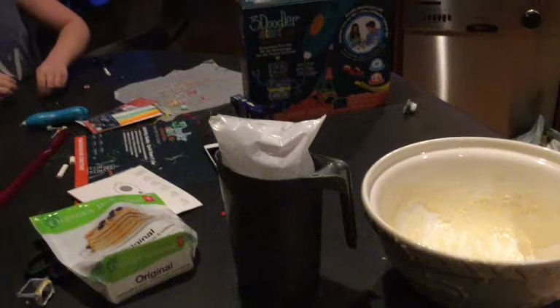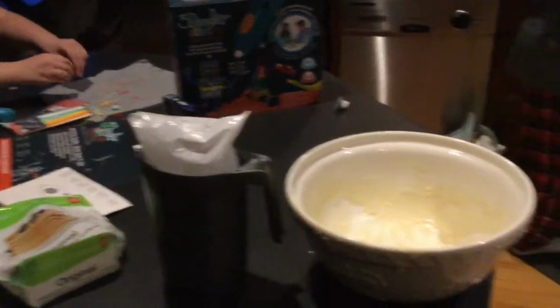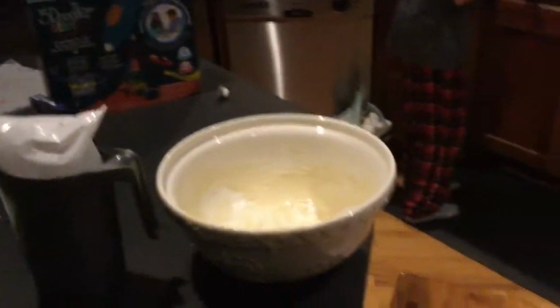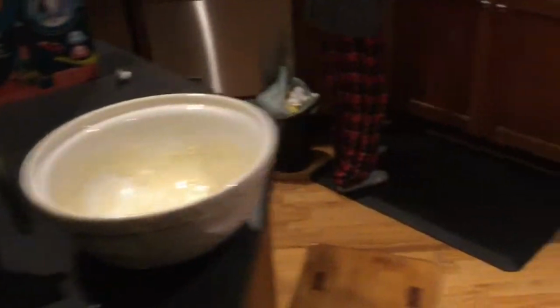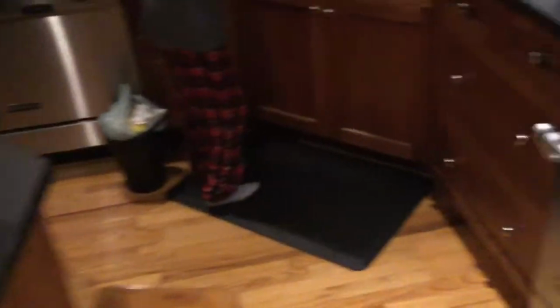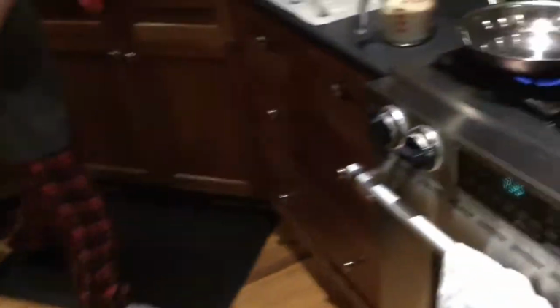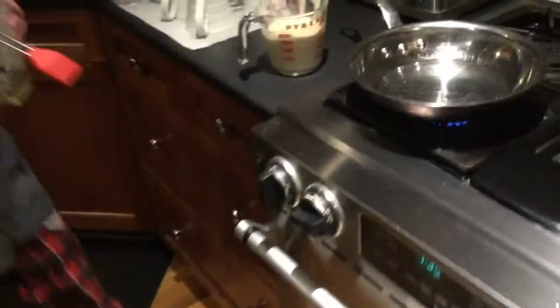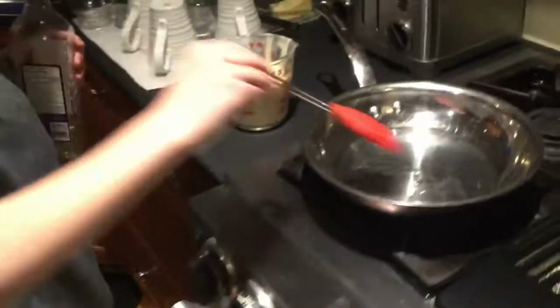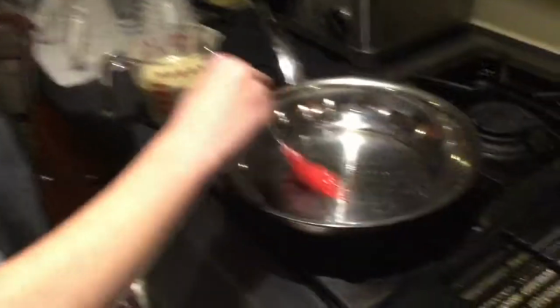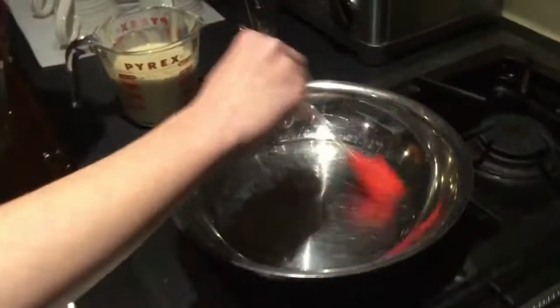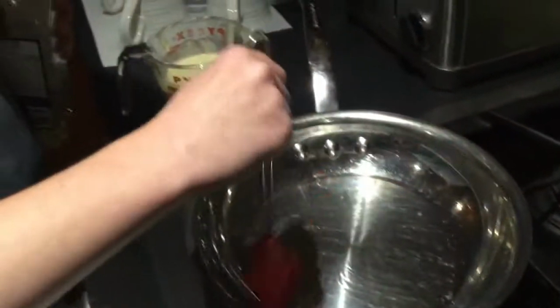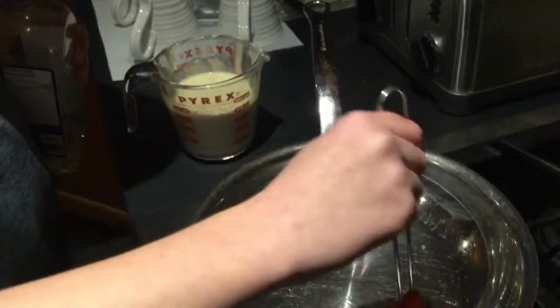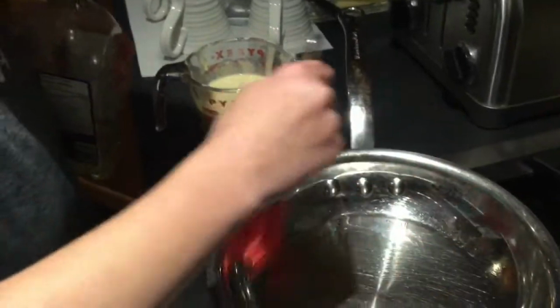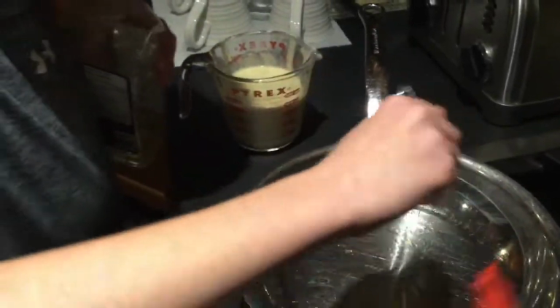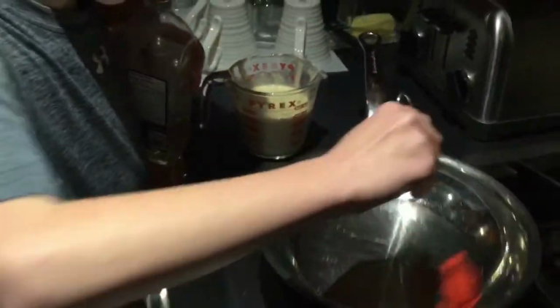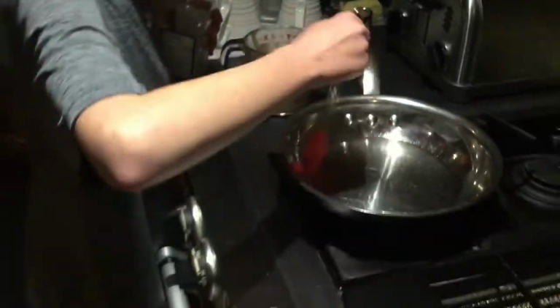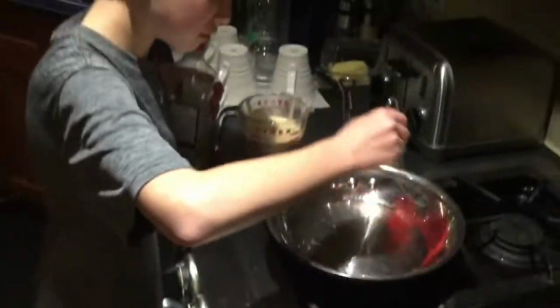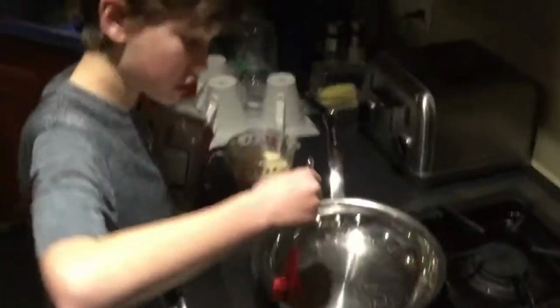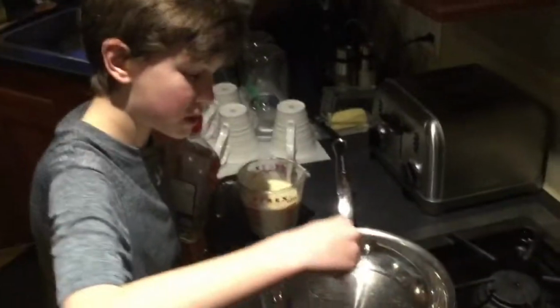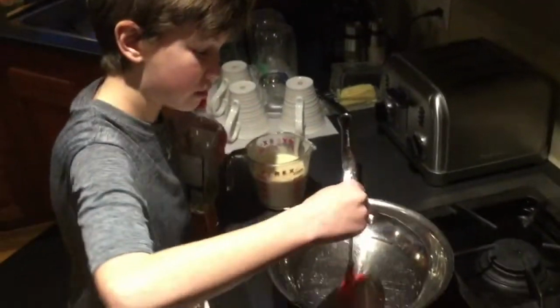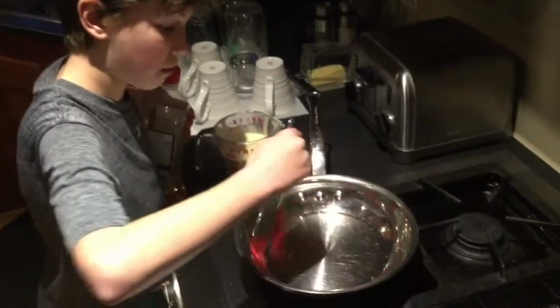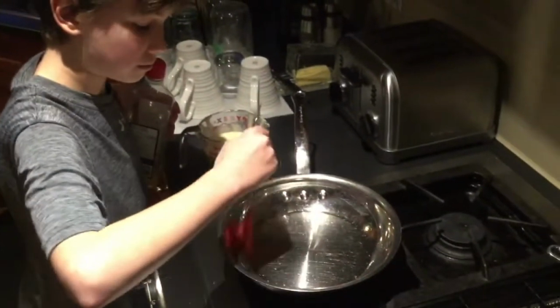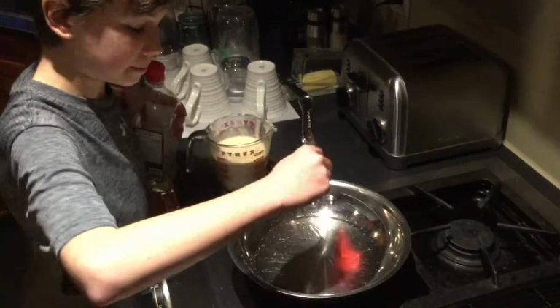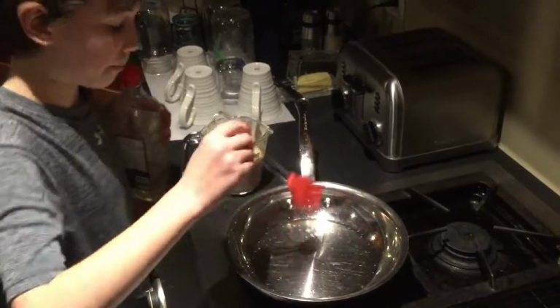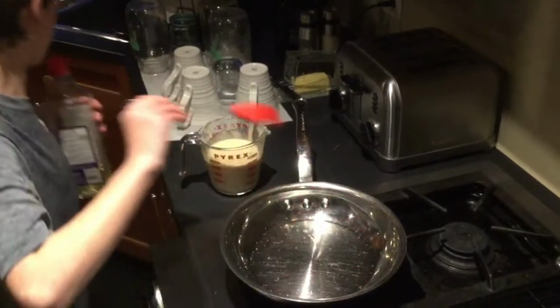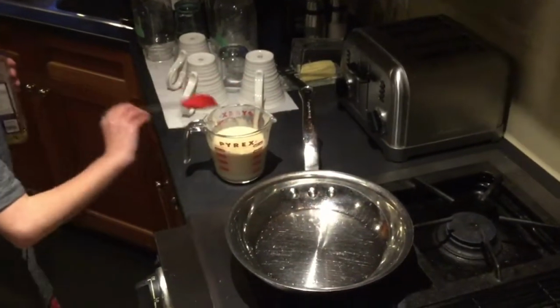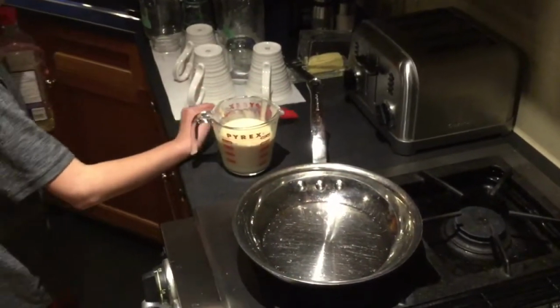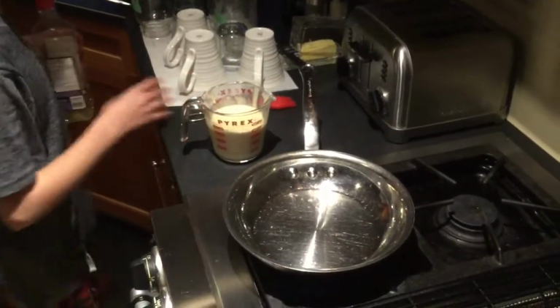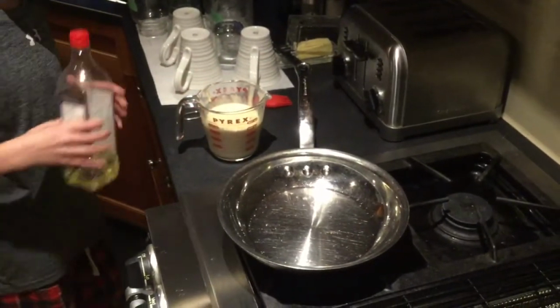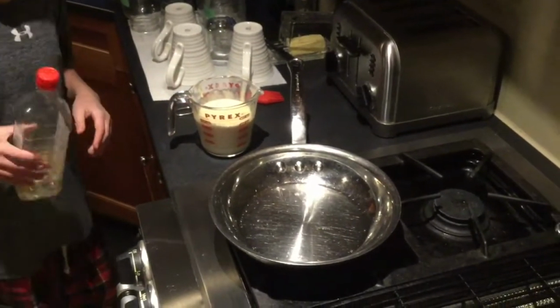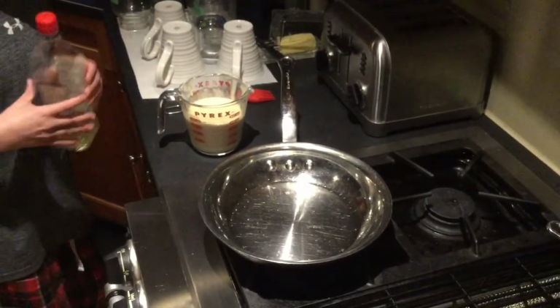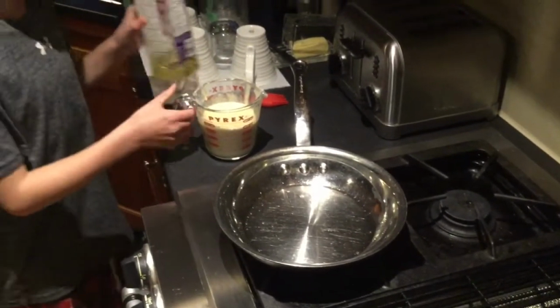Bacon... not bacon. So this is your special recipe here? It's just the PC one. It's not from scratch? Oh yeah, it's from scratch.